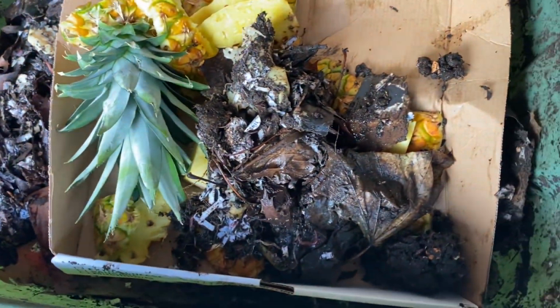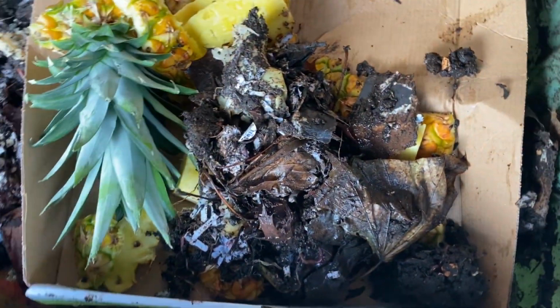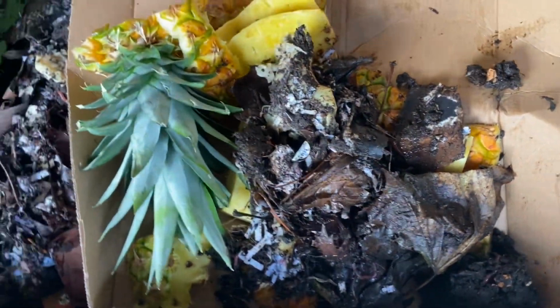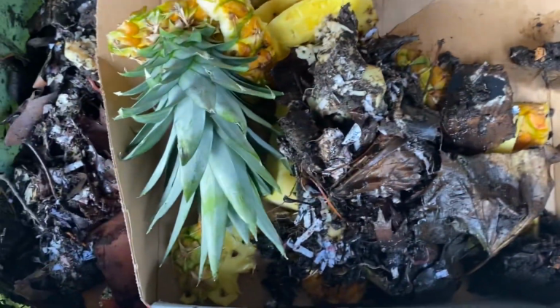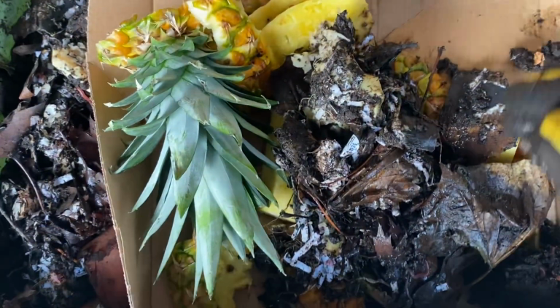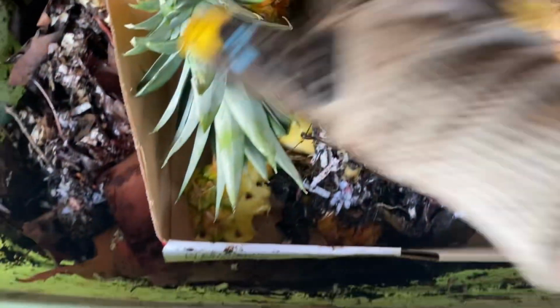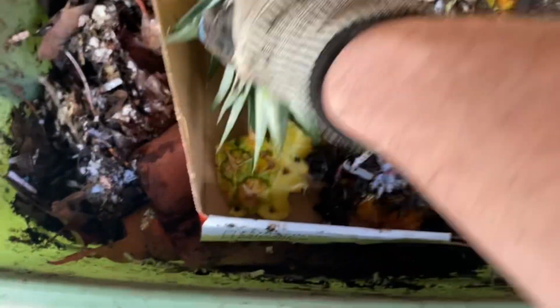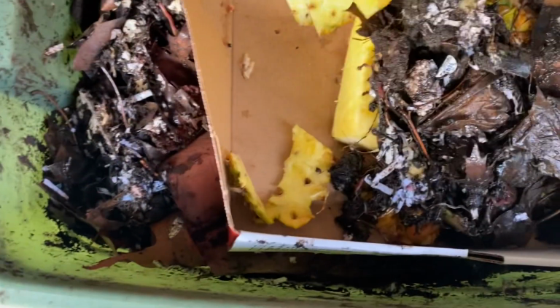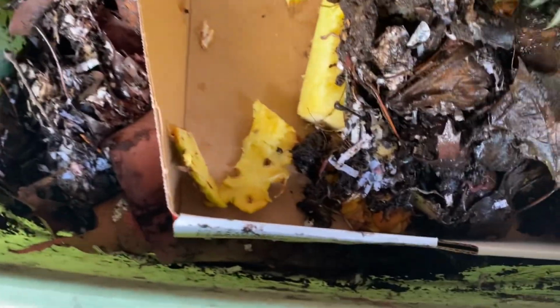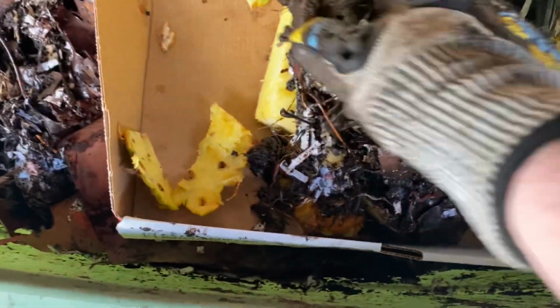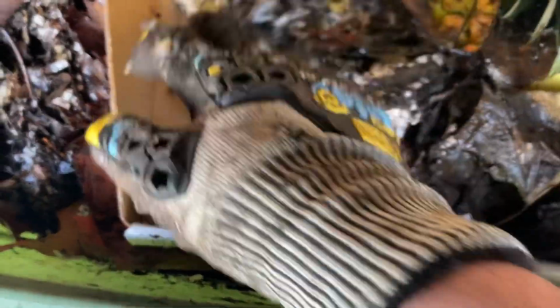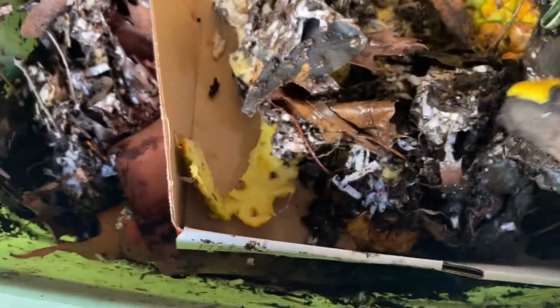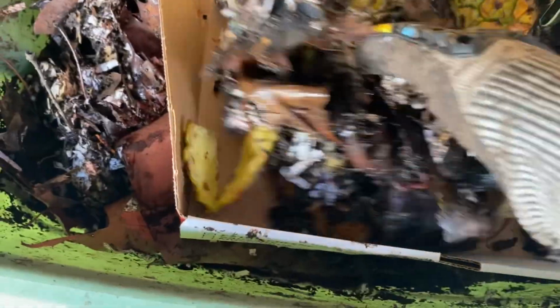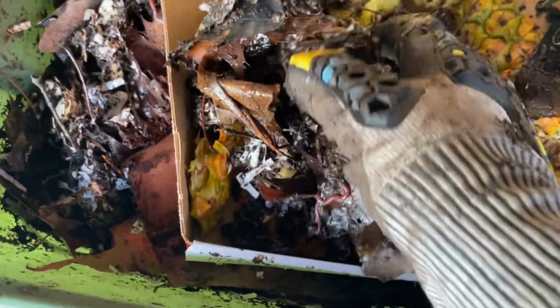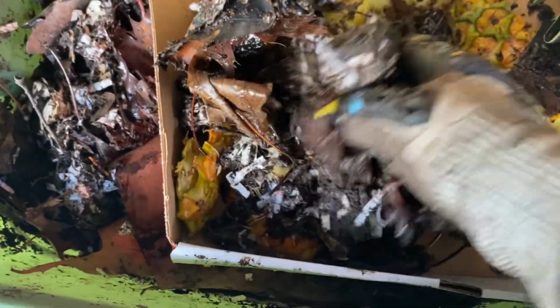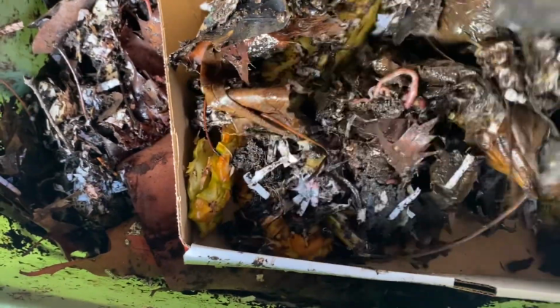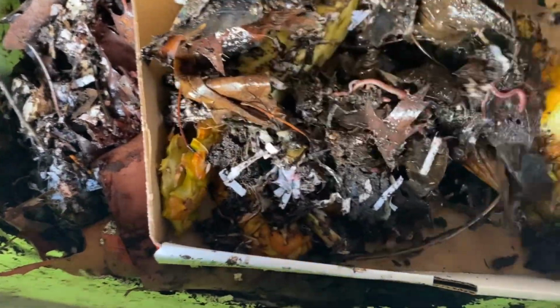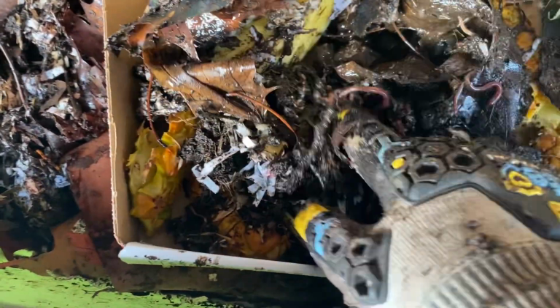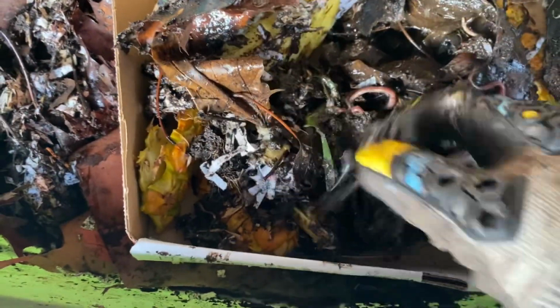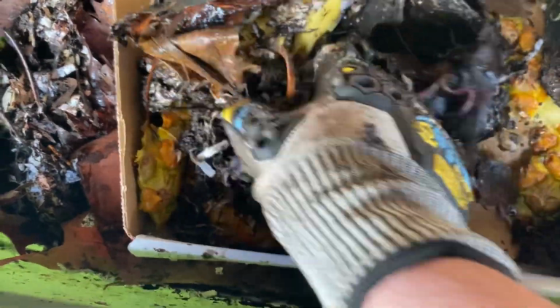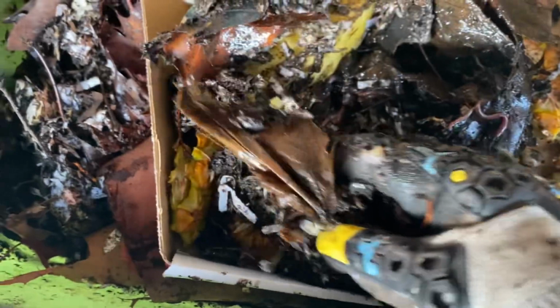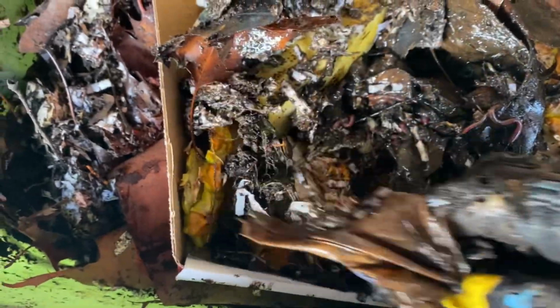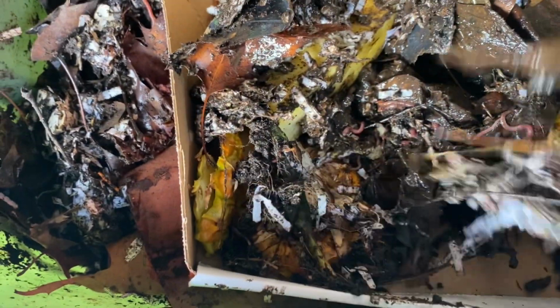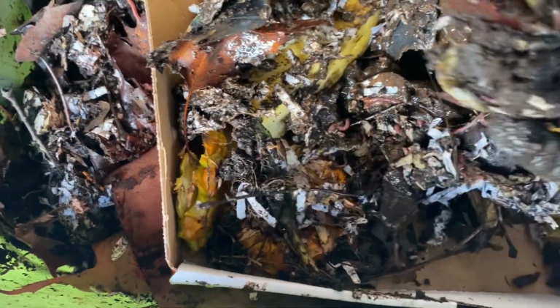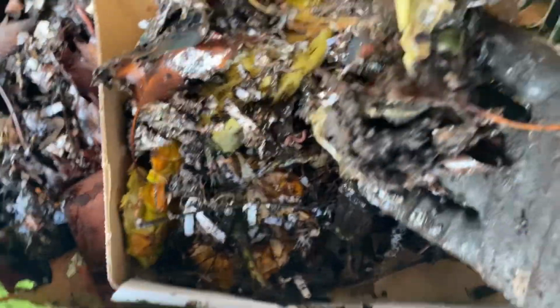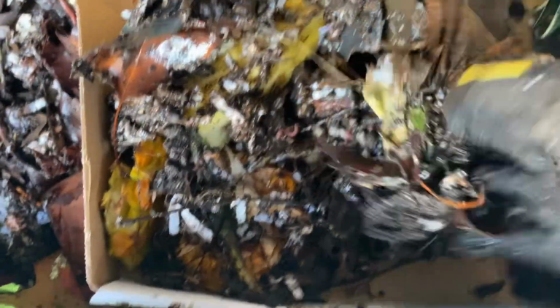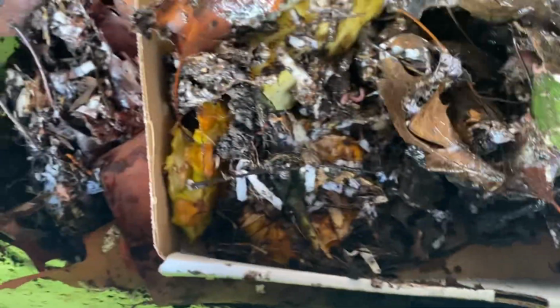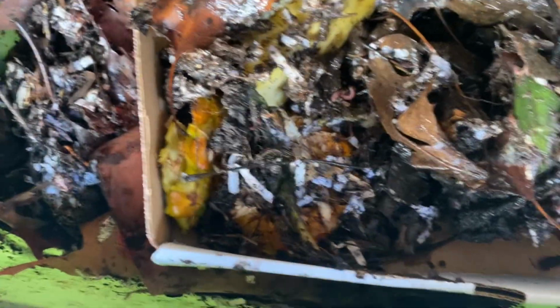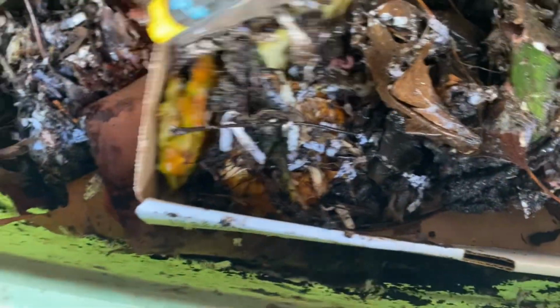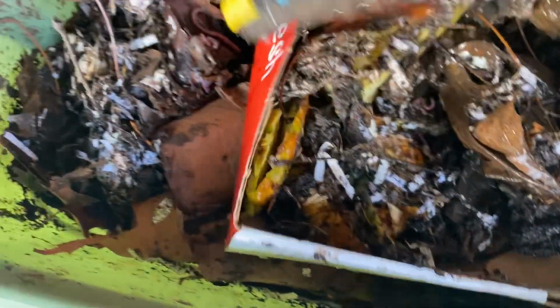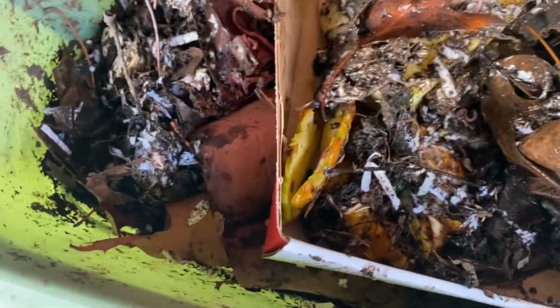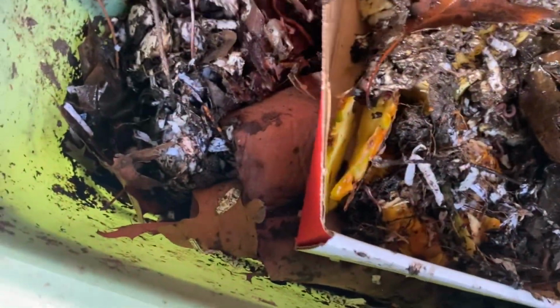Just threw in a whole pizza box and some pineapple the other day. Not really expecting too much. Figure out to see what's been going on in the bins a little bit.